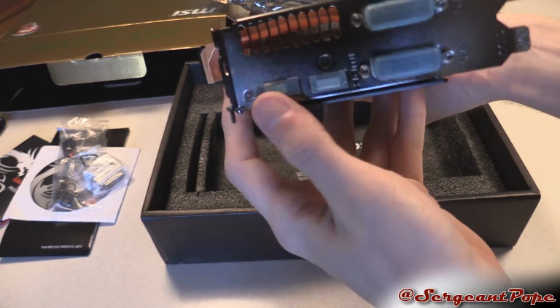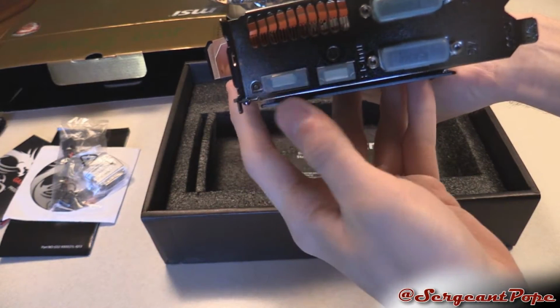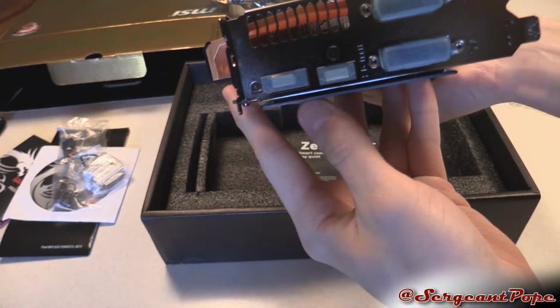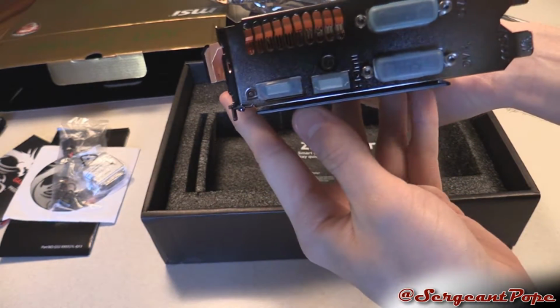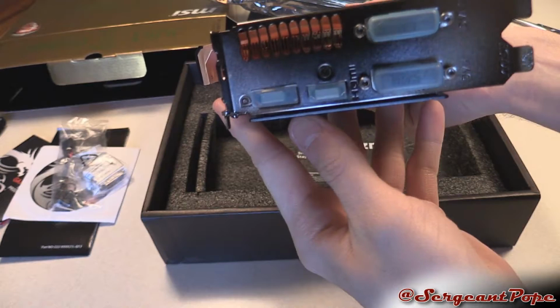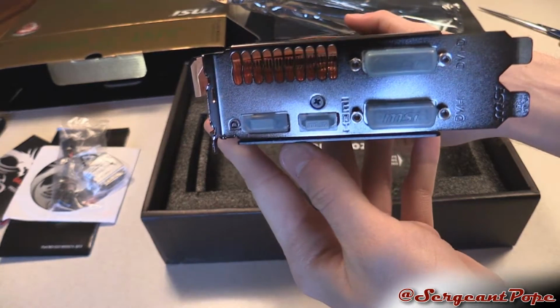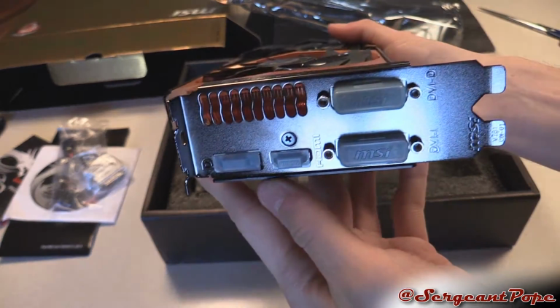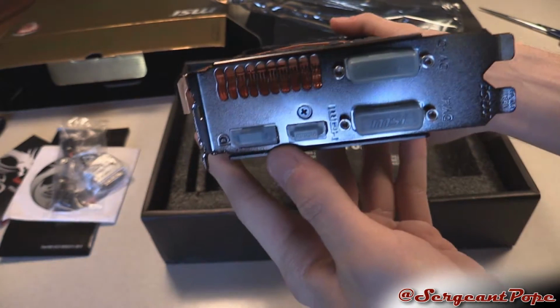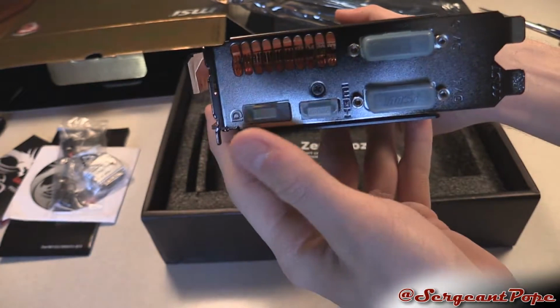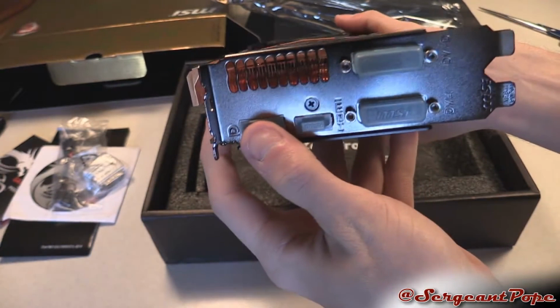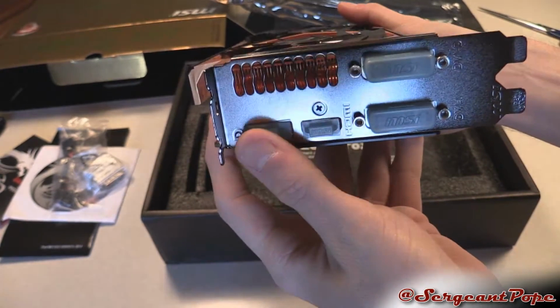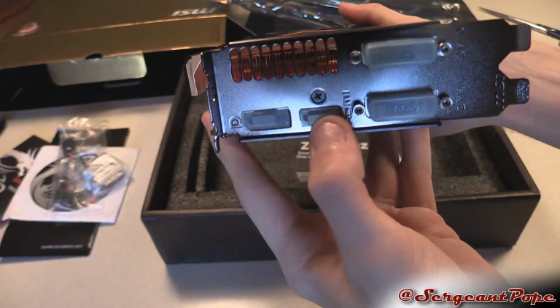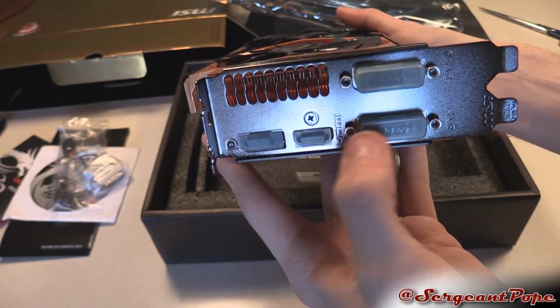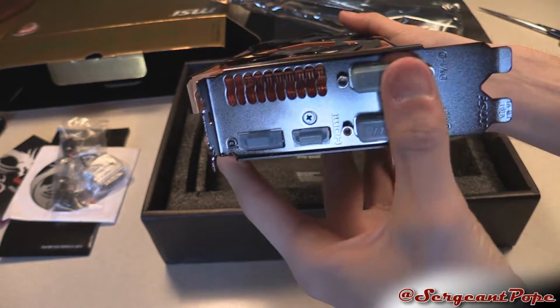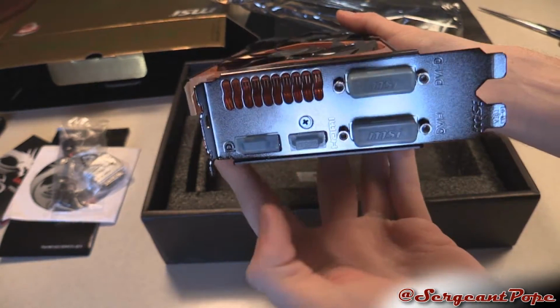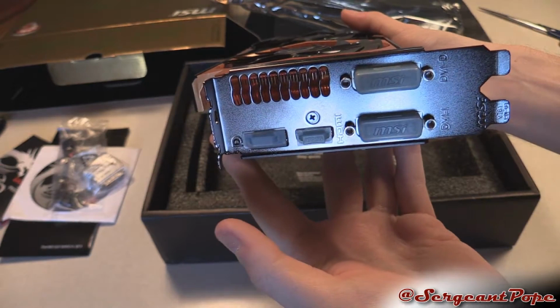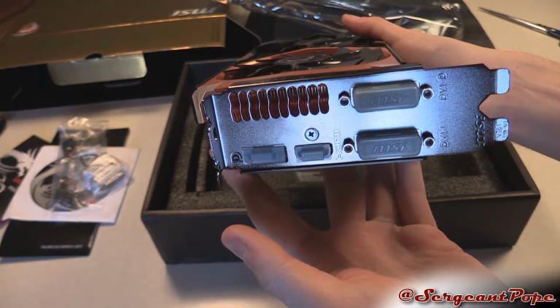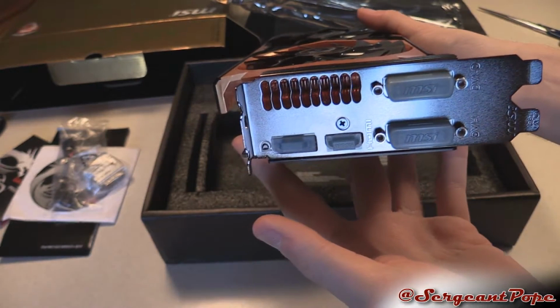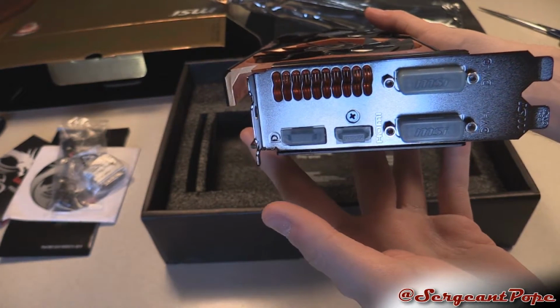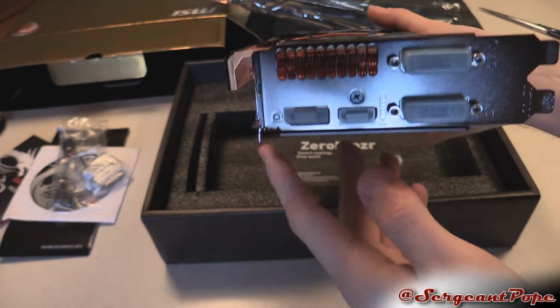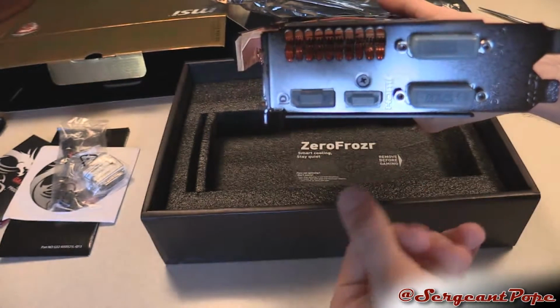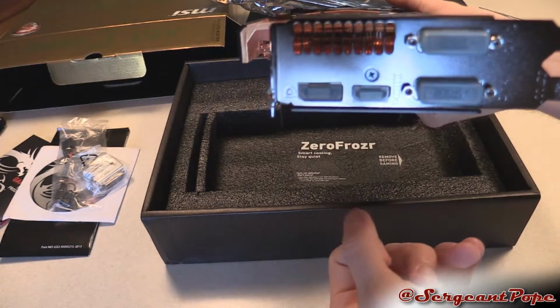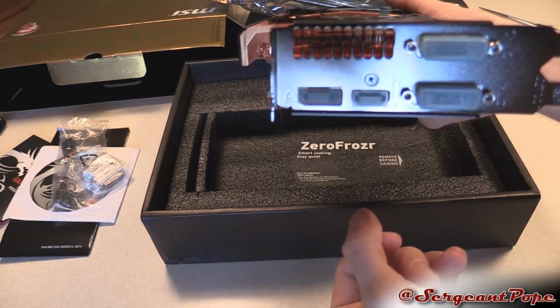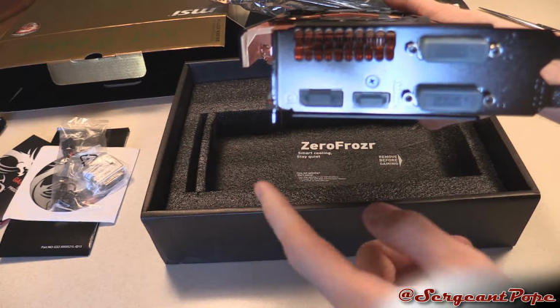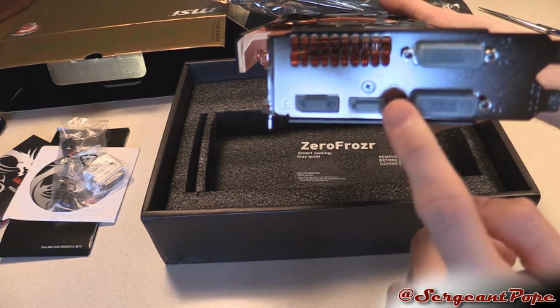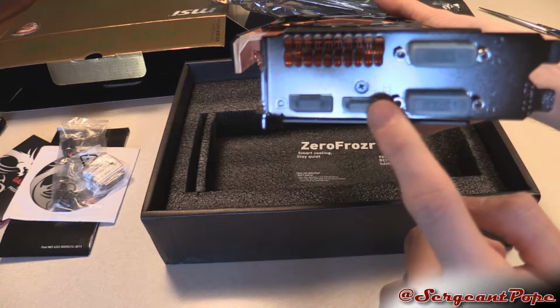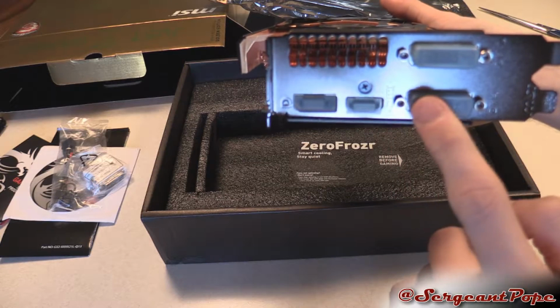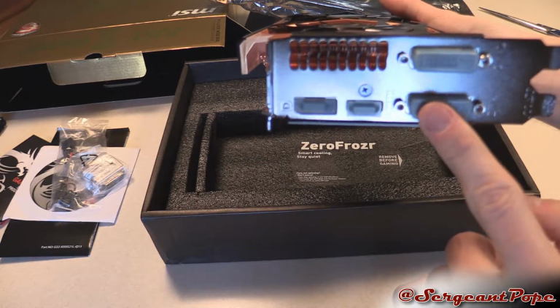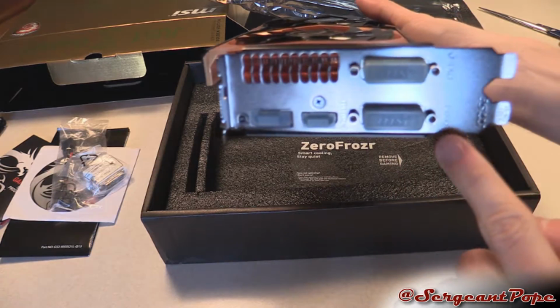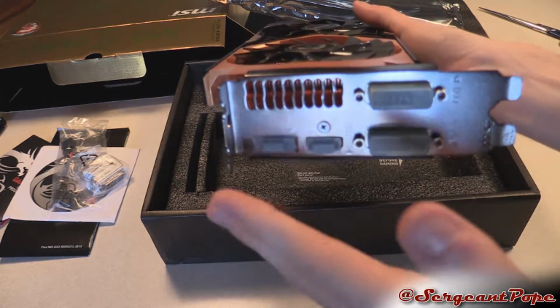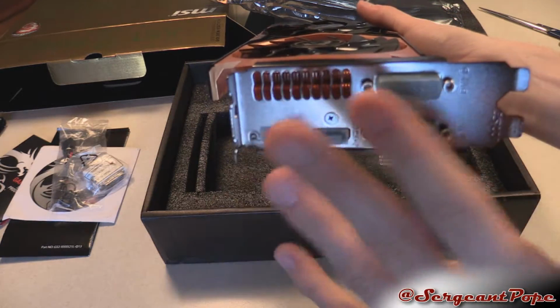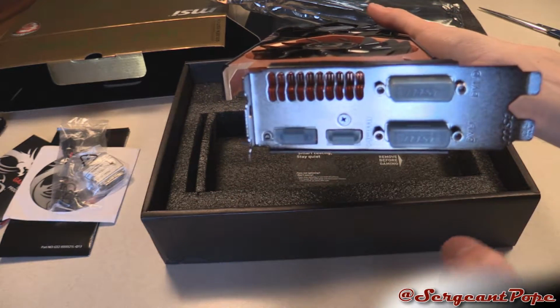Display ports look somewhat standard — actually, they're not totally standard. Full size DisplayPort, full size HDMI, and 2 DVI. So if that's the setup you want, then that's cool. A lot of 970s come with three DisplayPorts, but this one only has one, so keep that in mind.